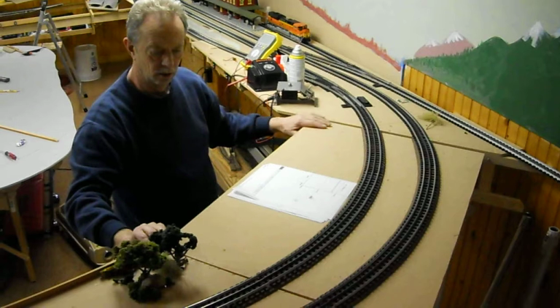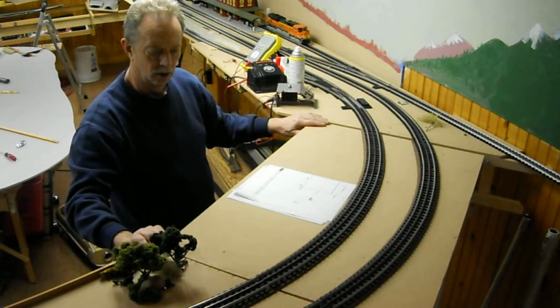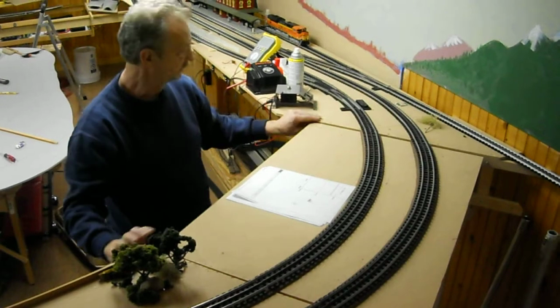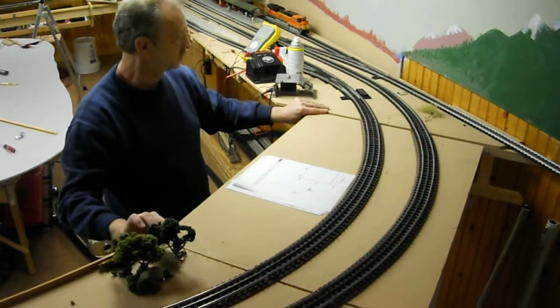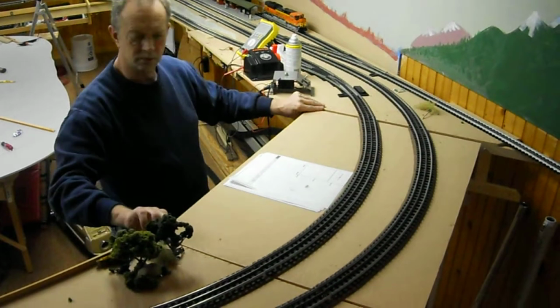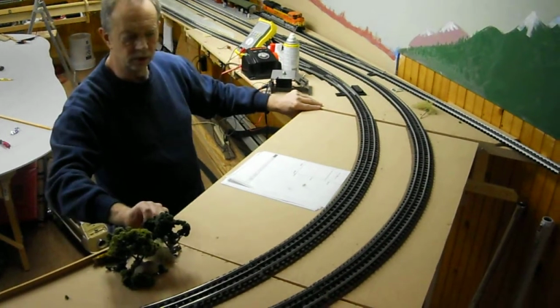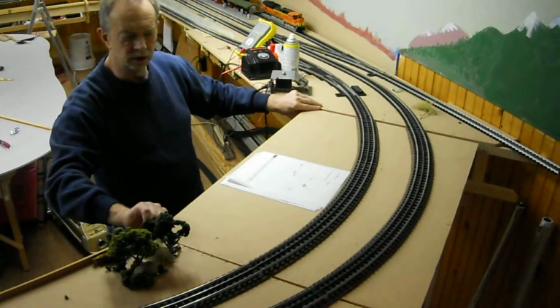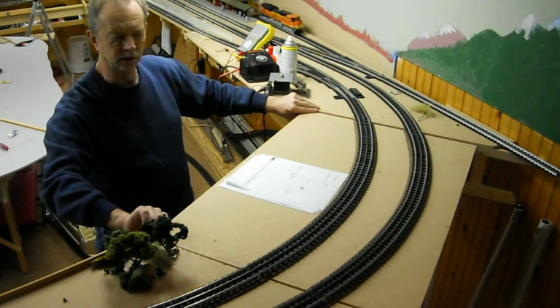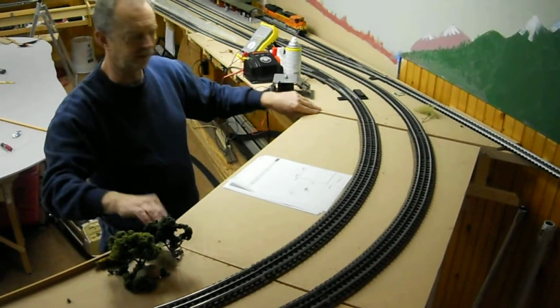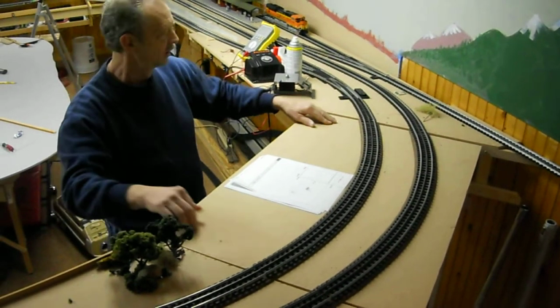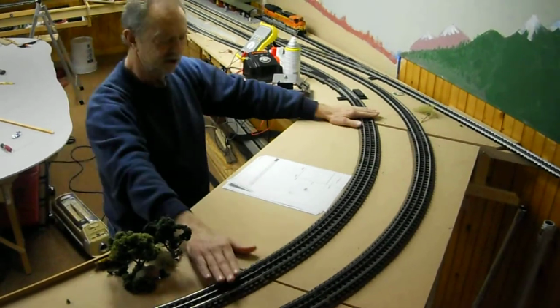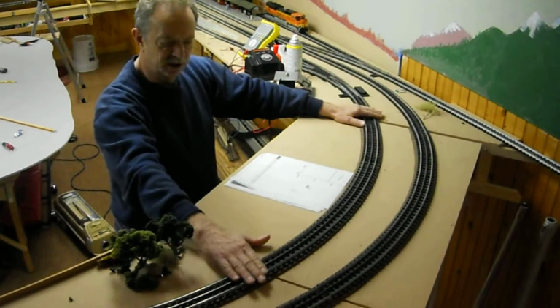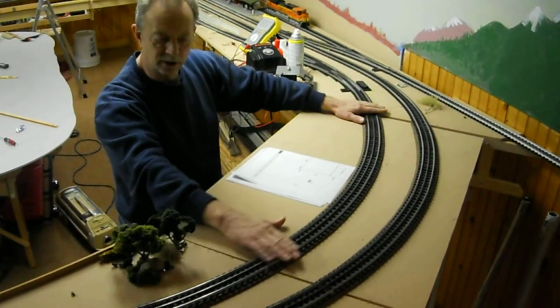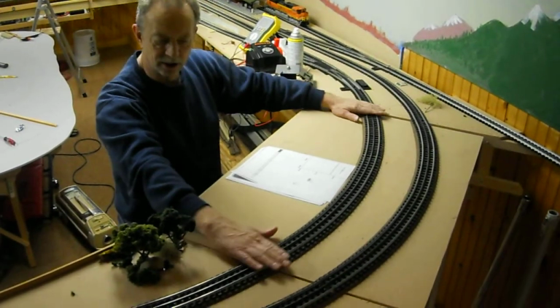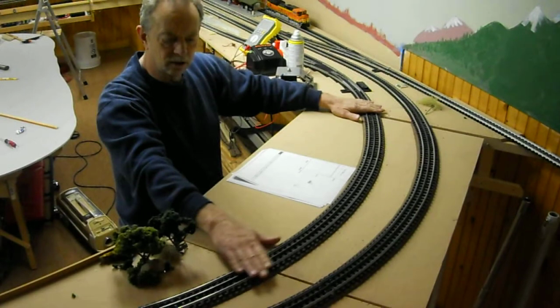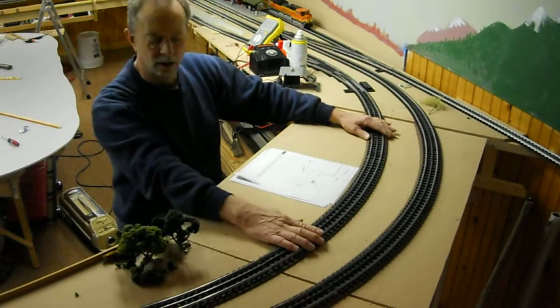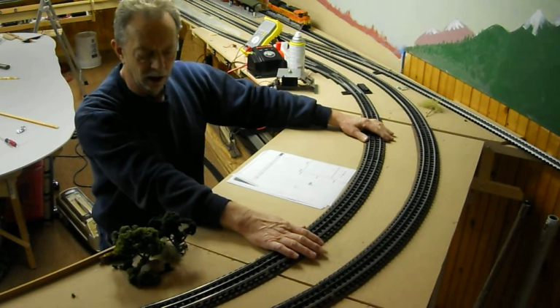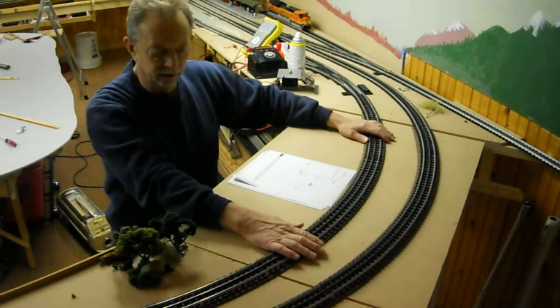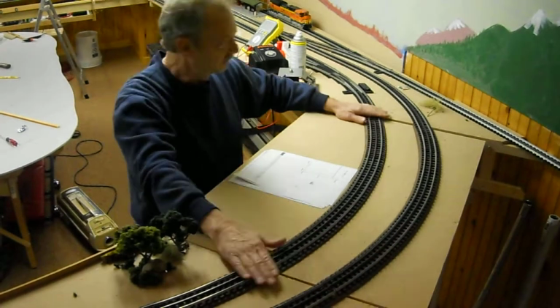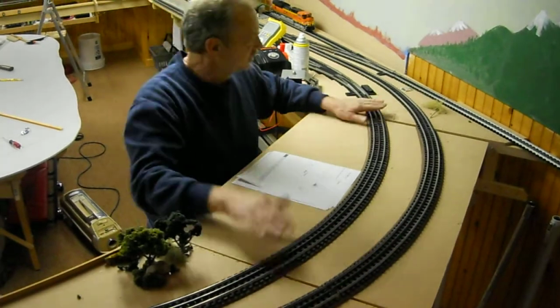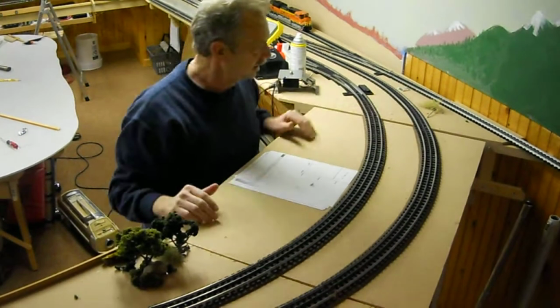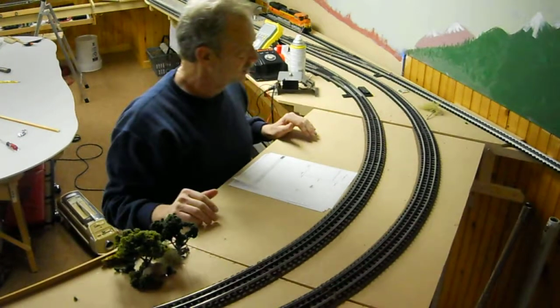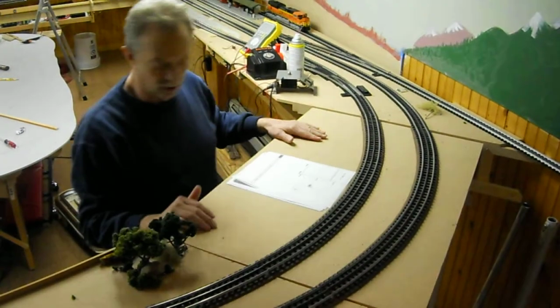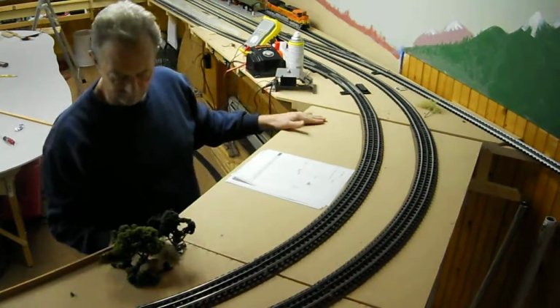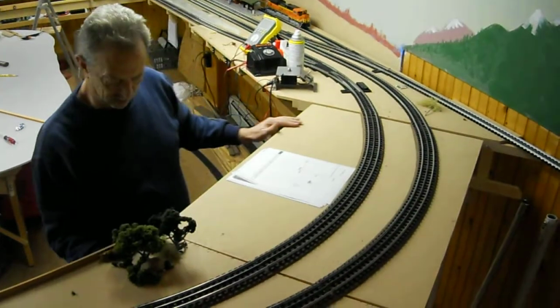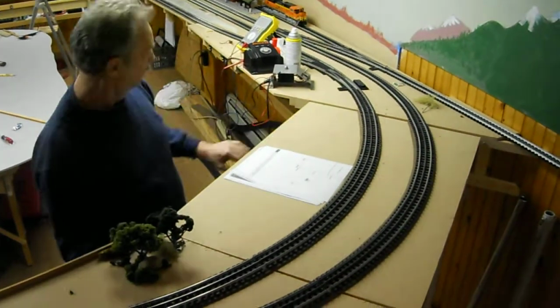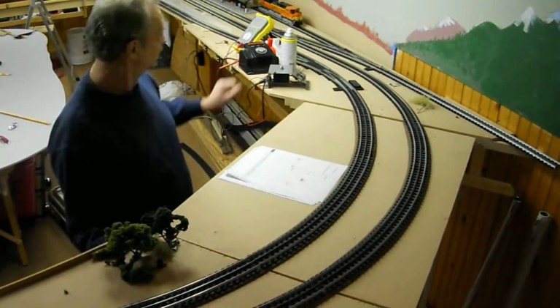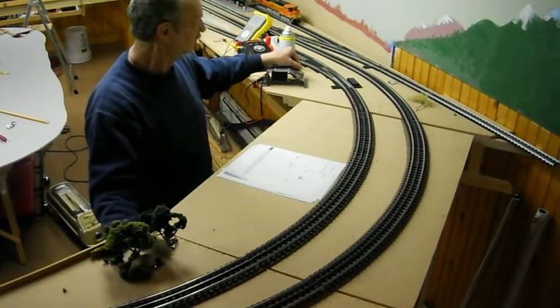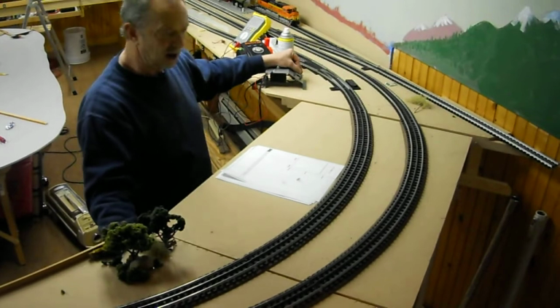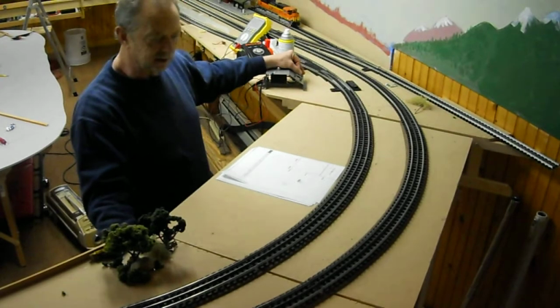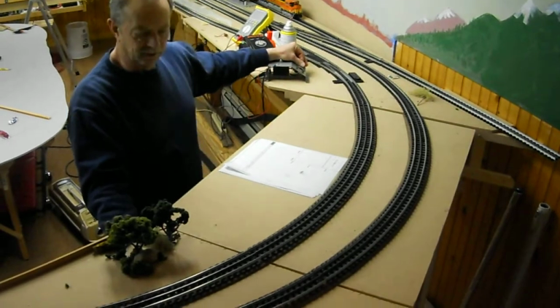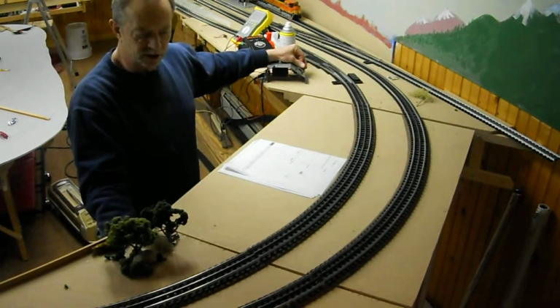I've just installed my newly designed lift. As you can see, there are tracks on here and the tracks are cut so that it will lift. So we'll give it a shot, see if it goes up.